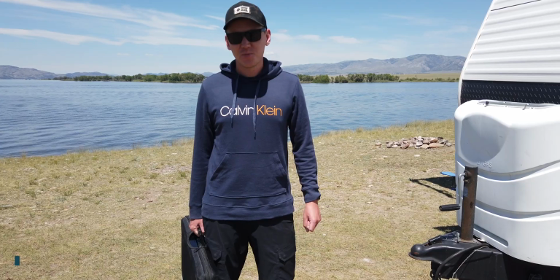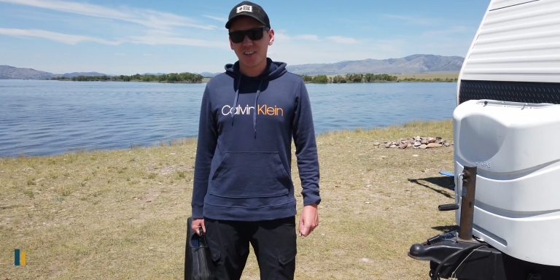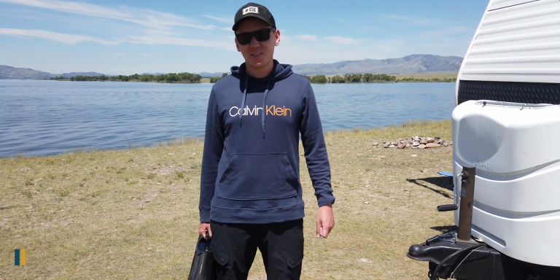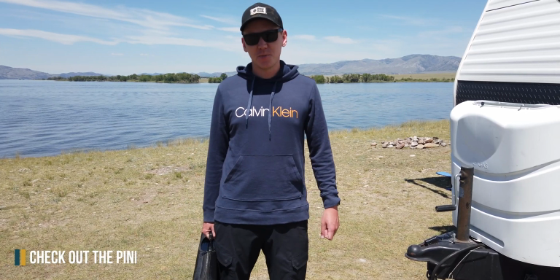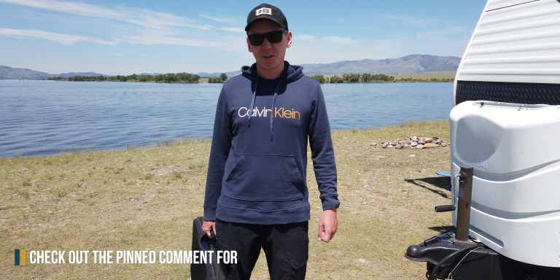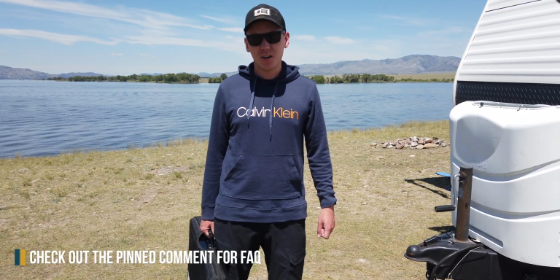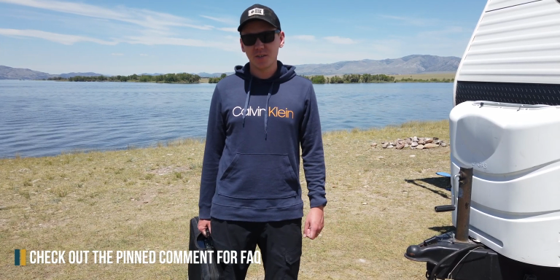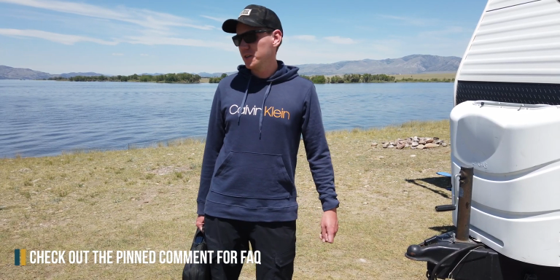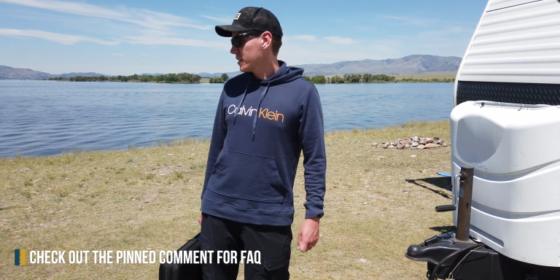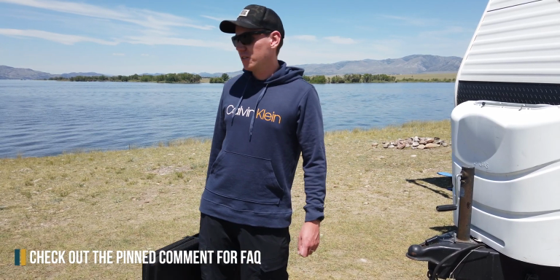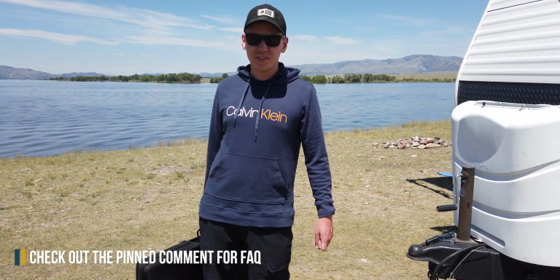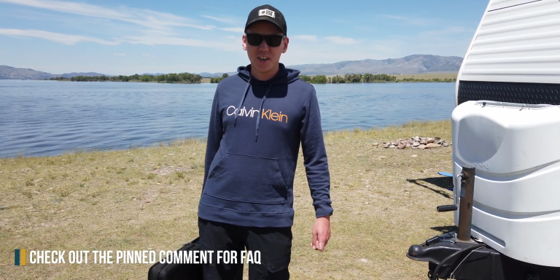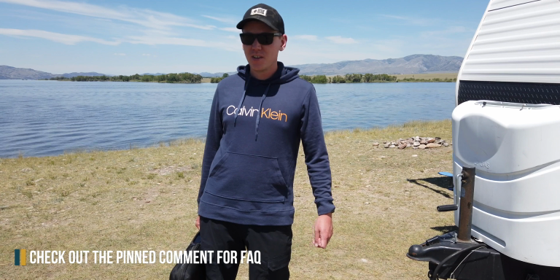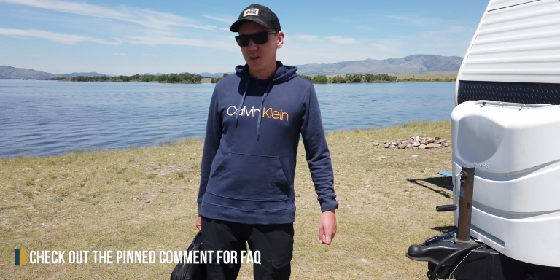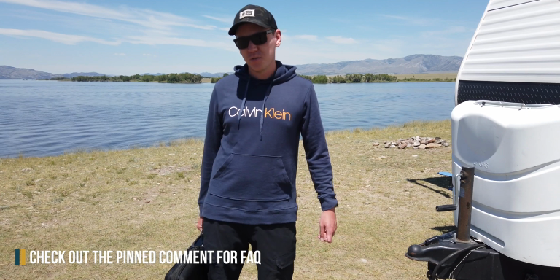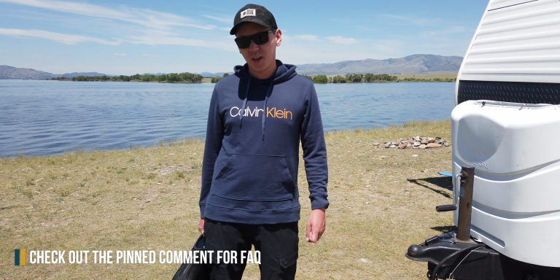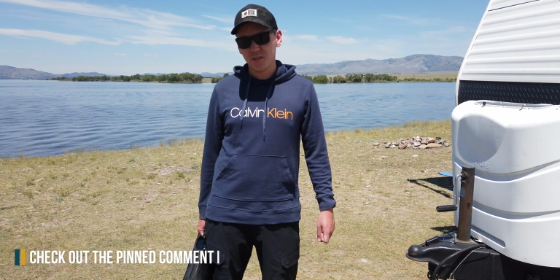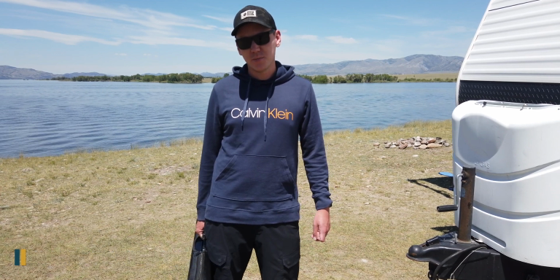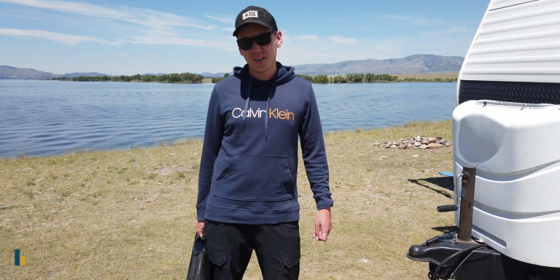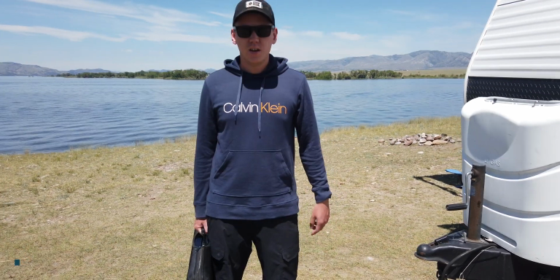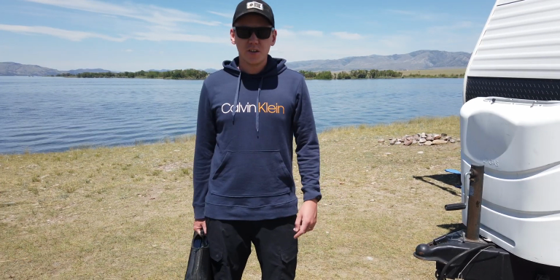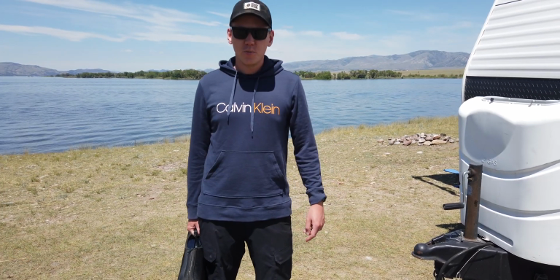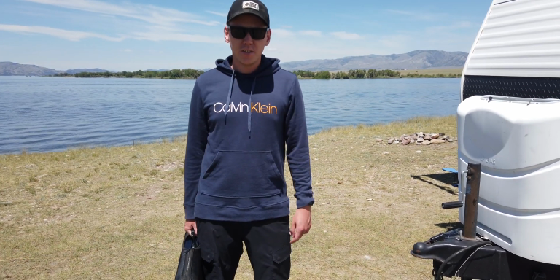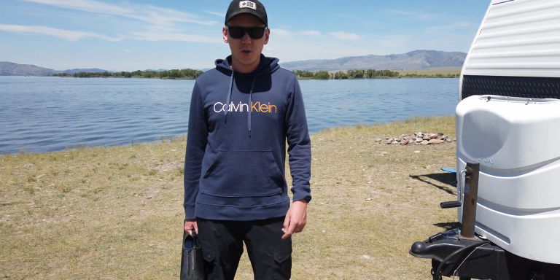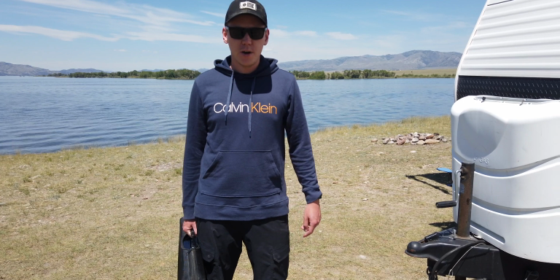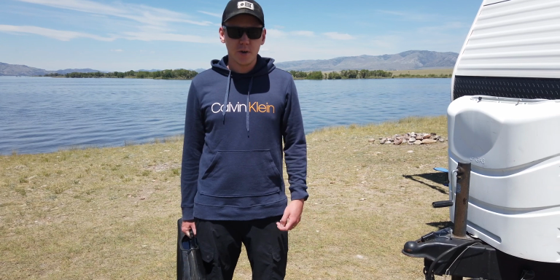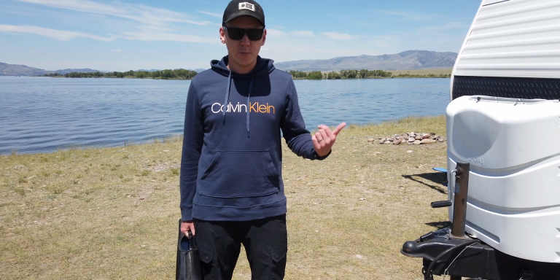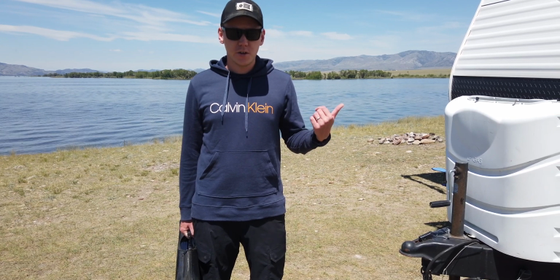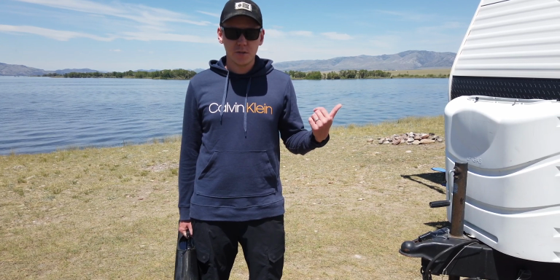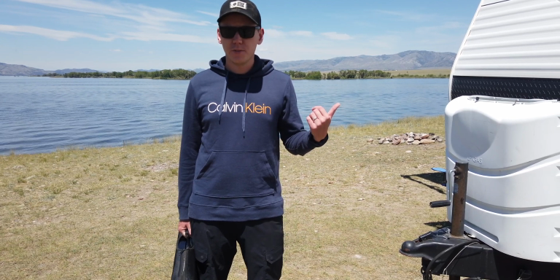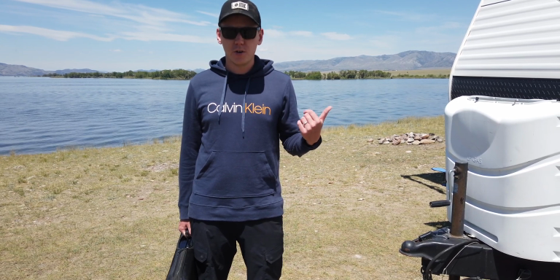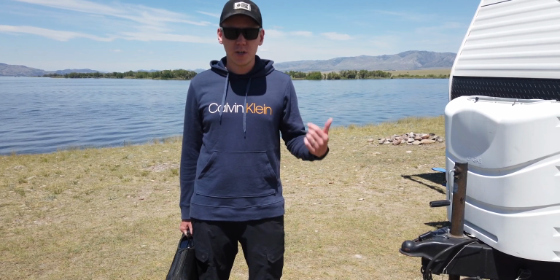Good morning! I'm Jesse from thecampingner.com and we're out here boondocking, also known as dry camping, by the beautiful Canyon Ferry Lake in Montana. I figured today would be a good day to show you how I keep my trailer battery charged when we're out there far from hookups.